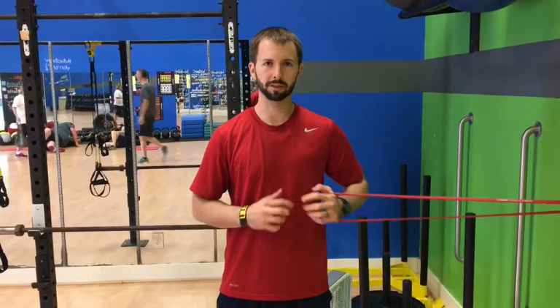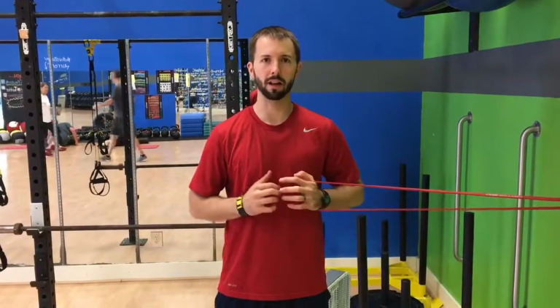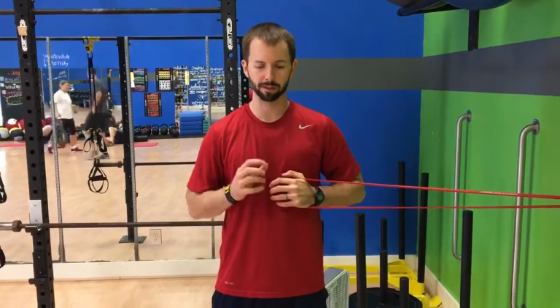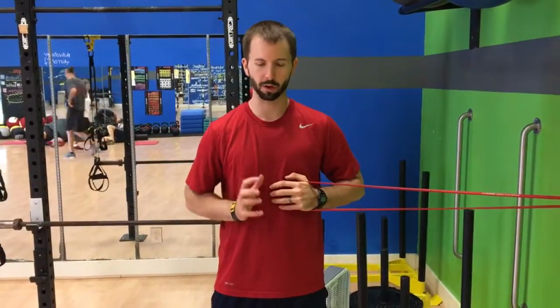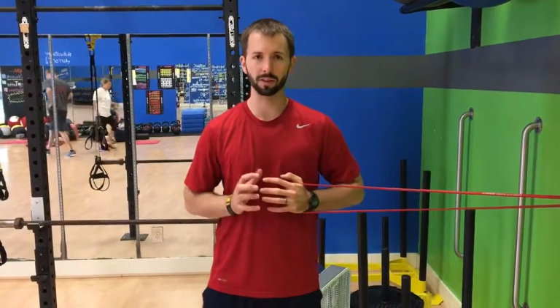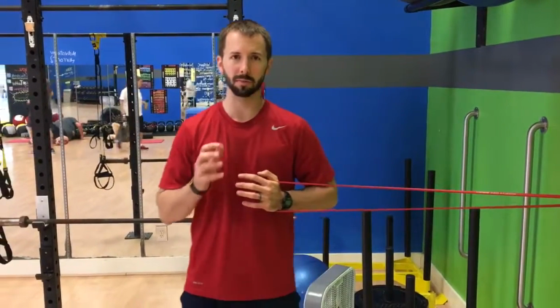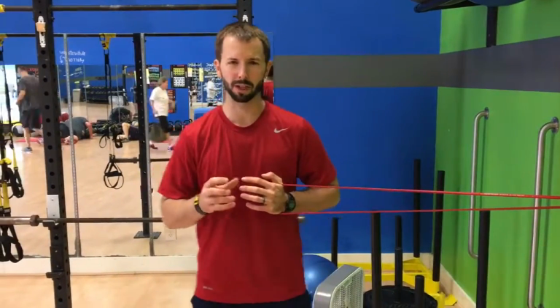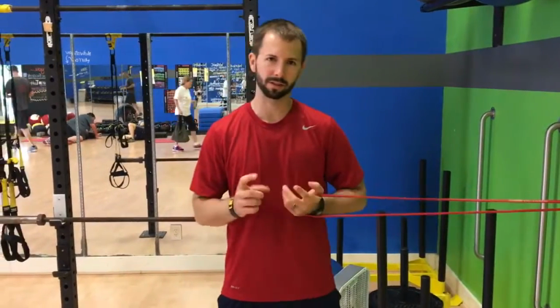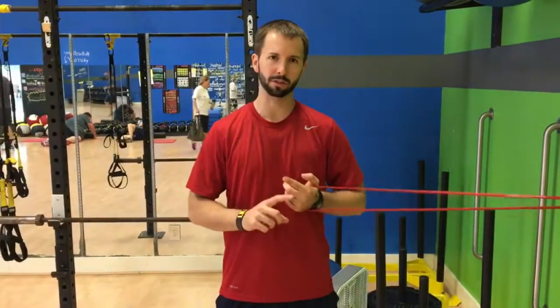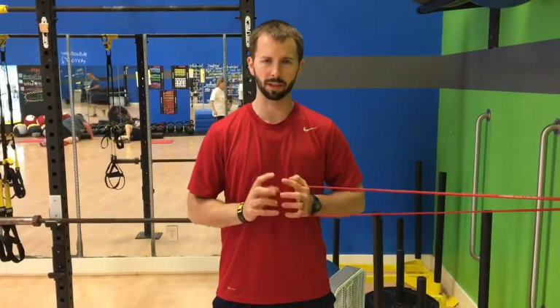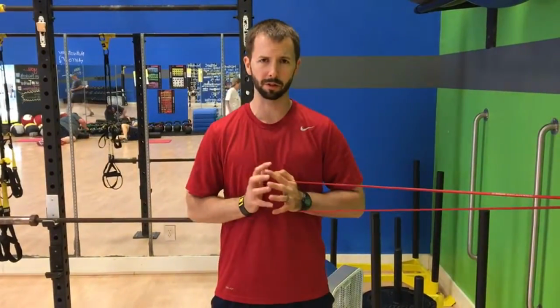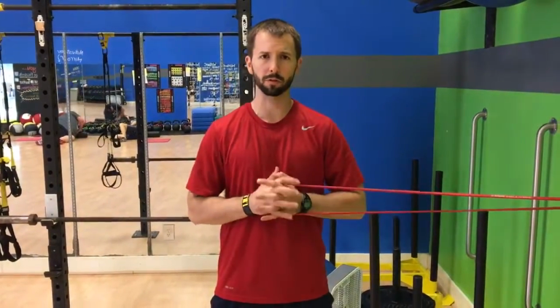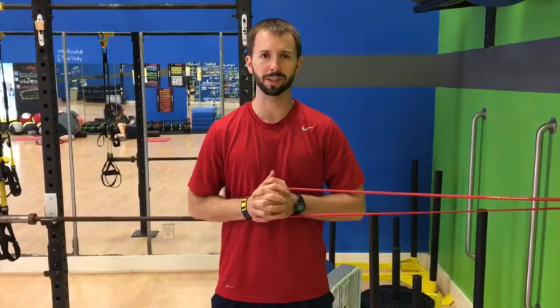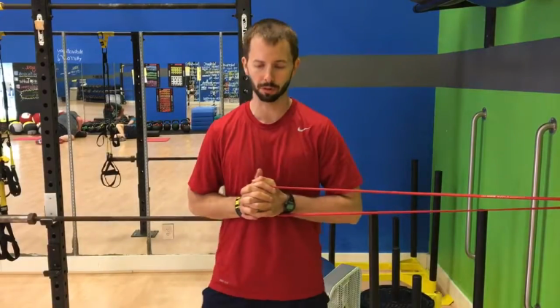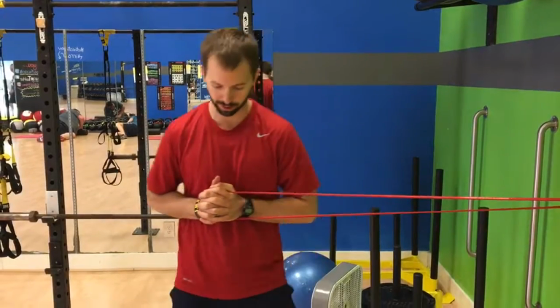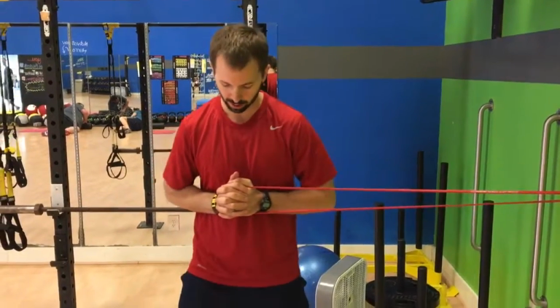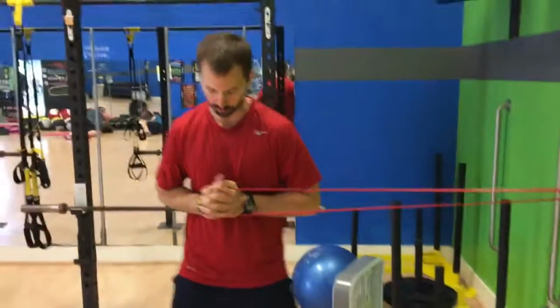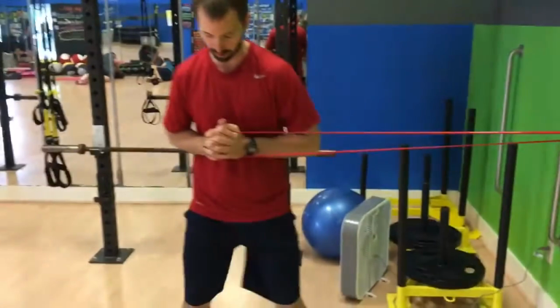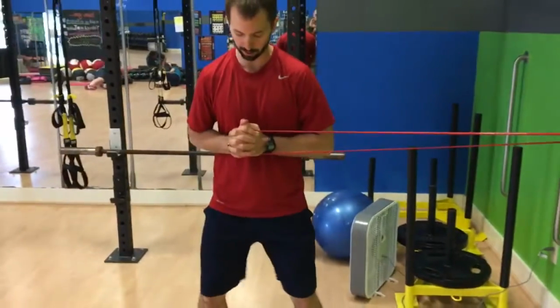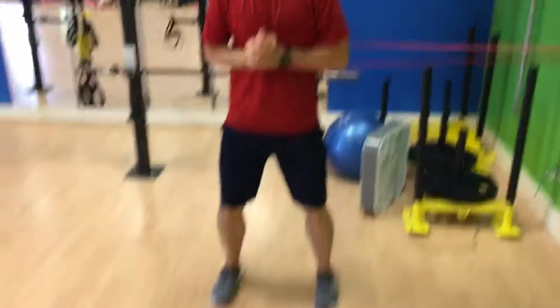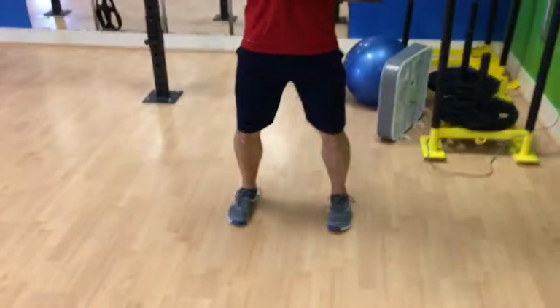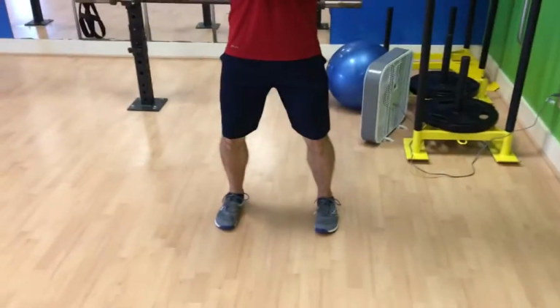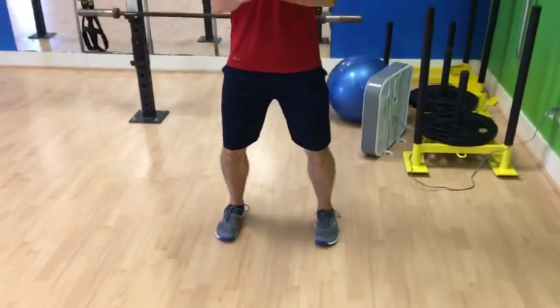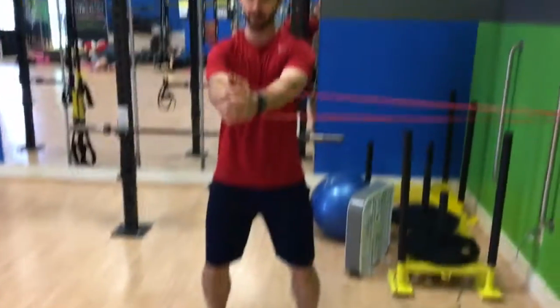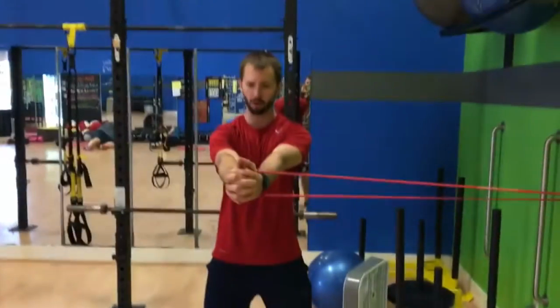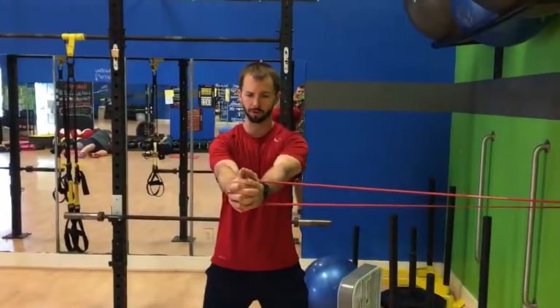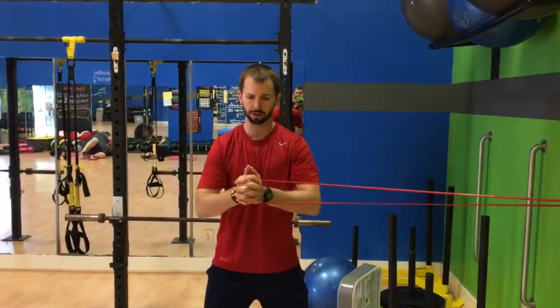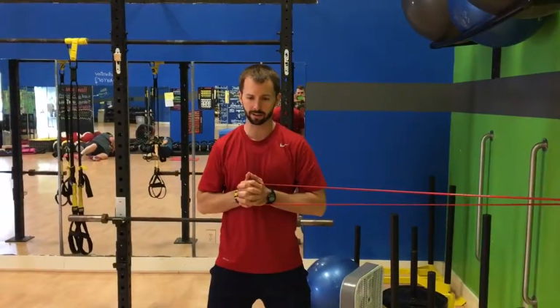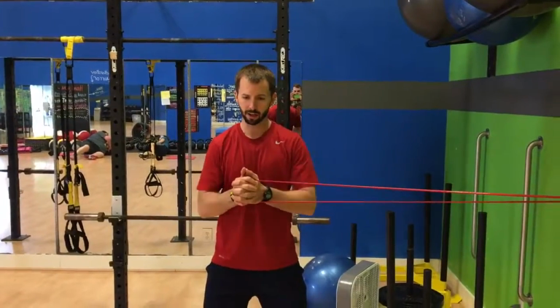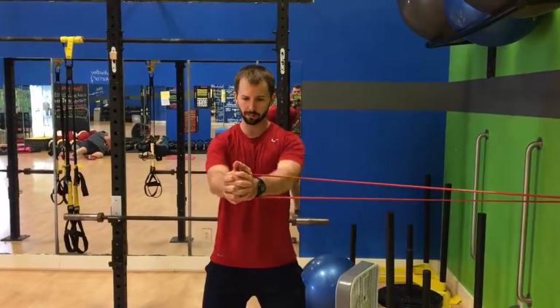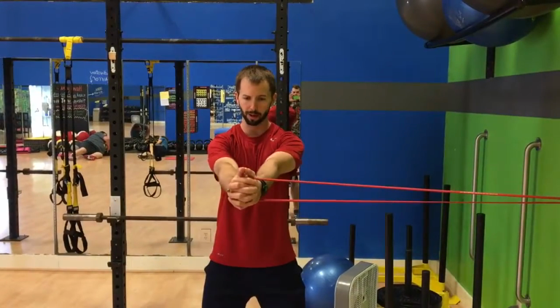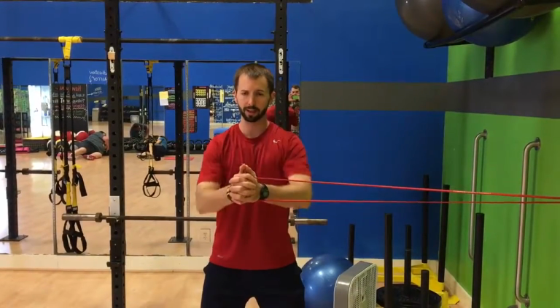This is a Pallof press — same concept as the chop and lift, resisting rotation. Your feet are about hip-width apart; you're going to drive out, hold for one second, and then pull back in.